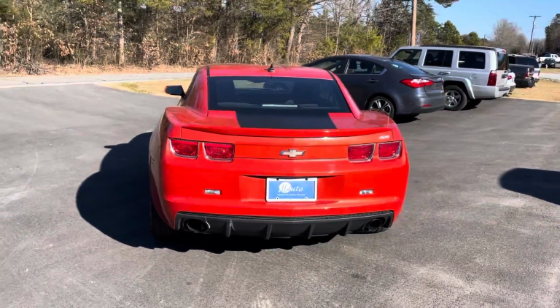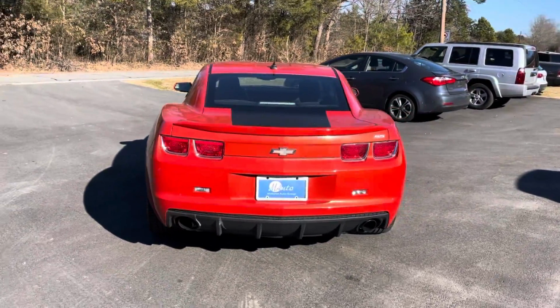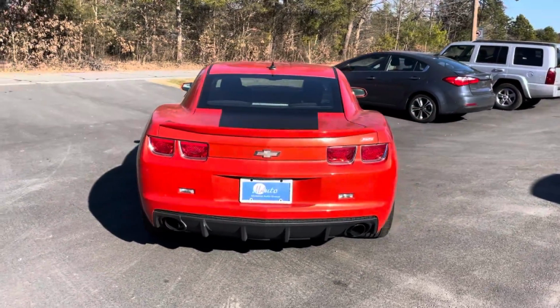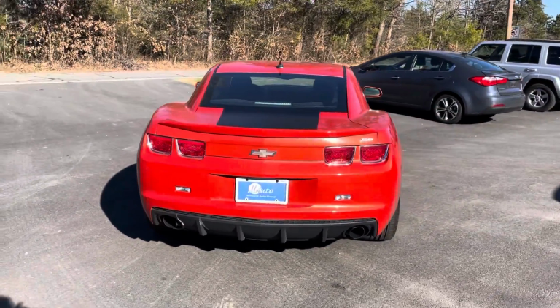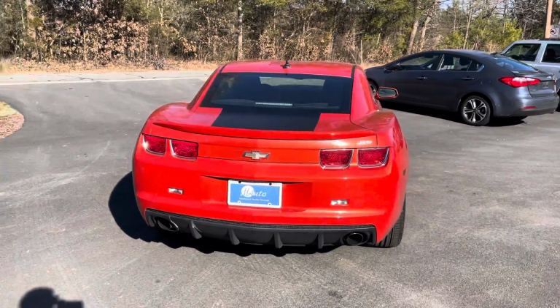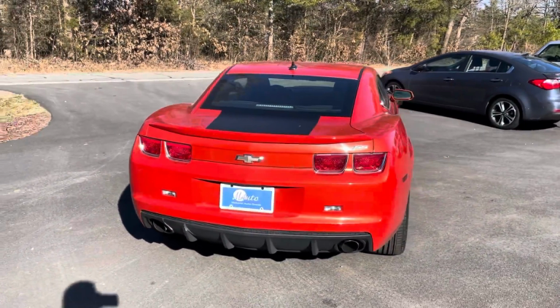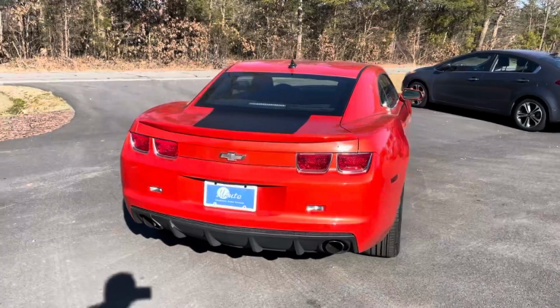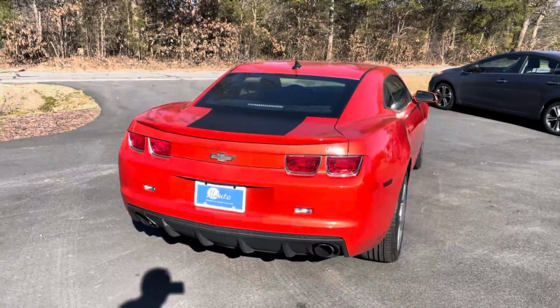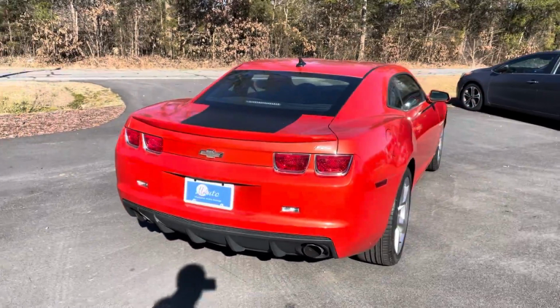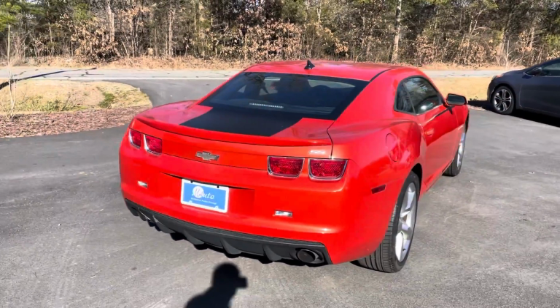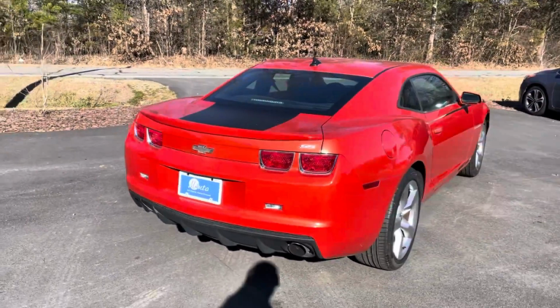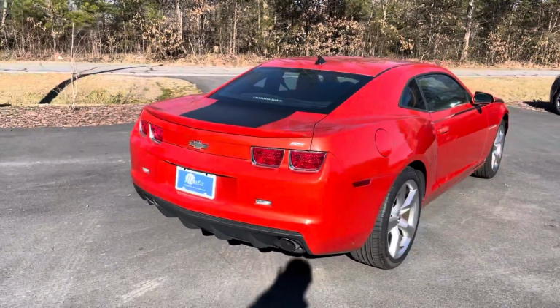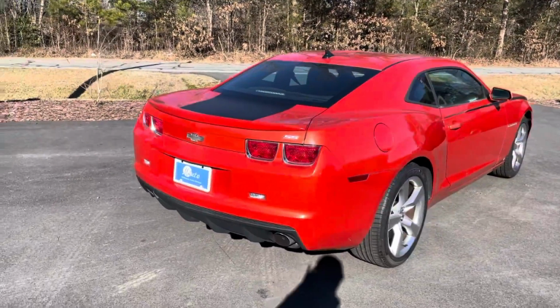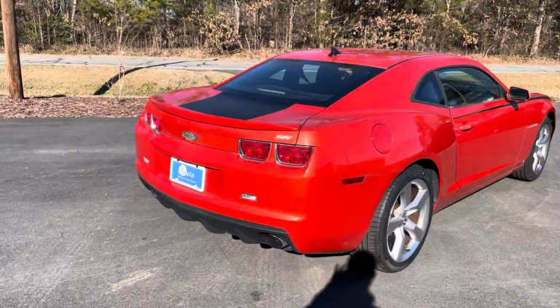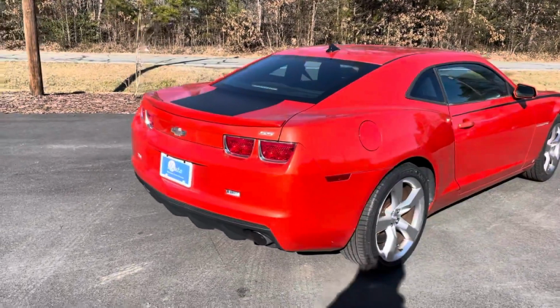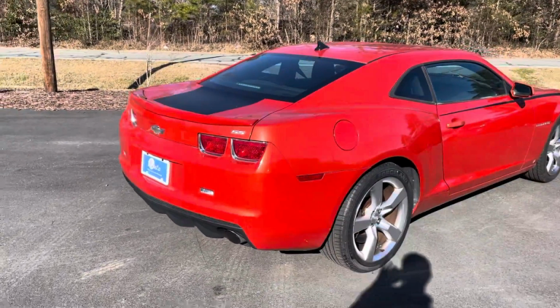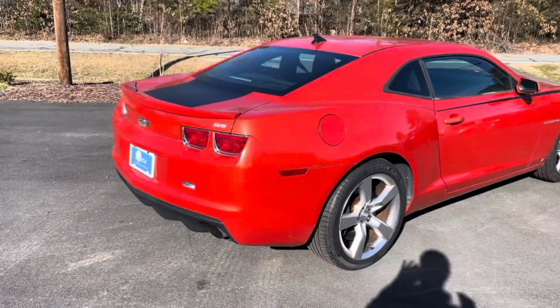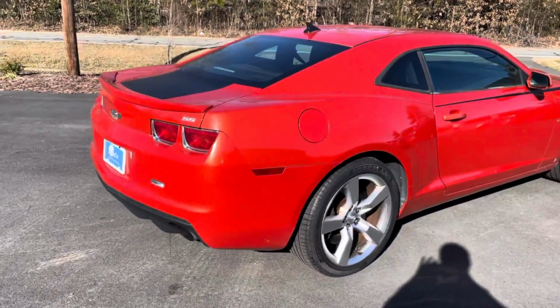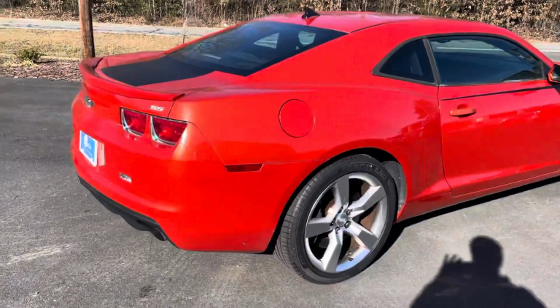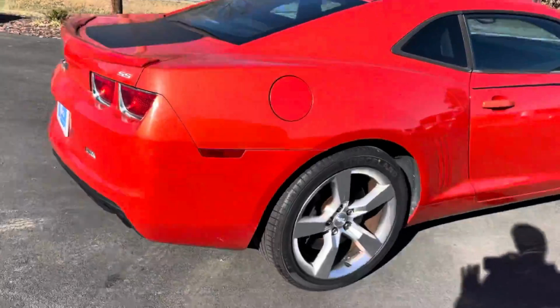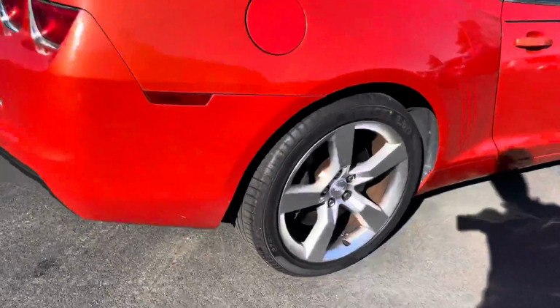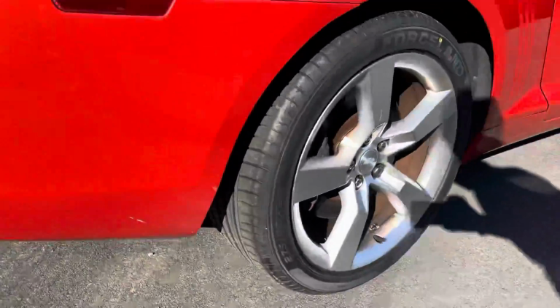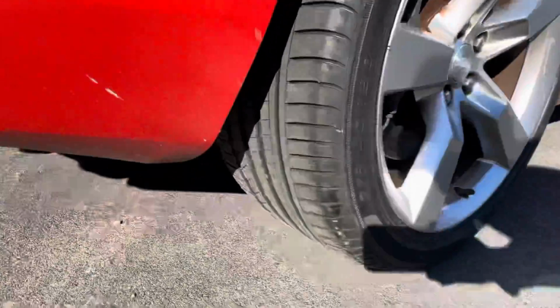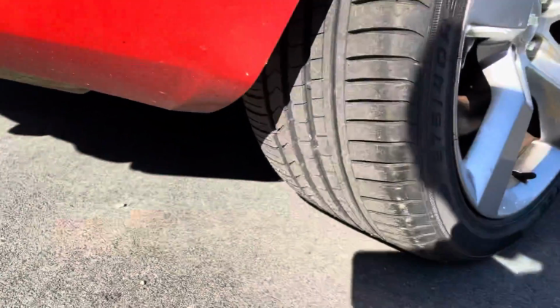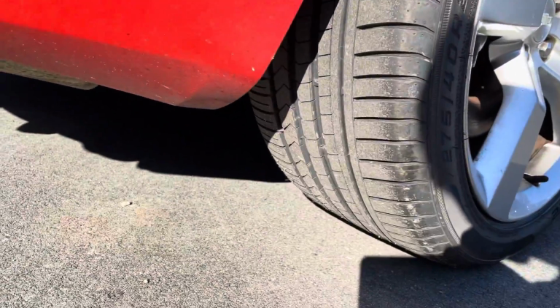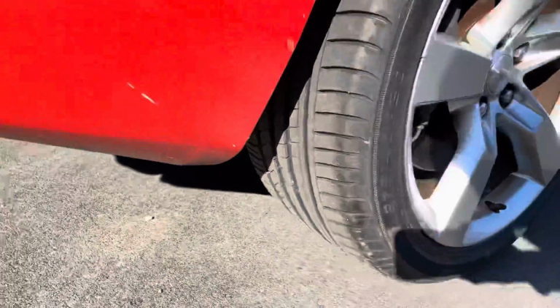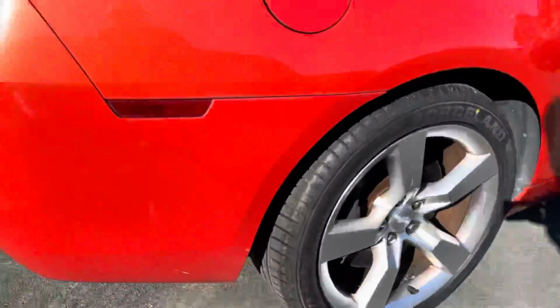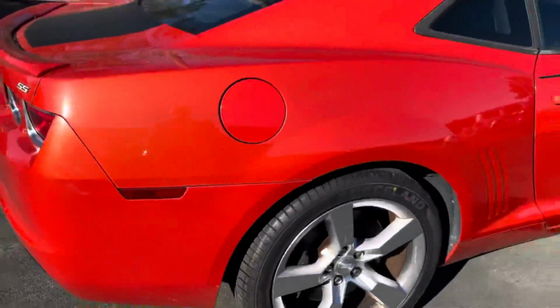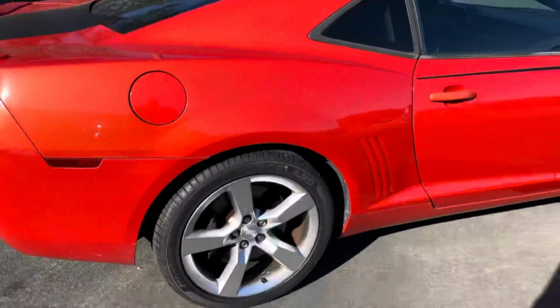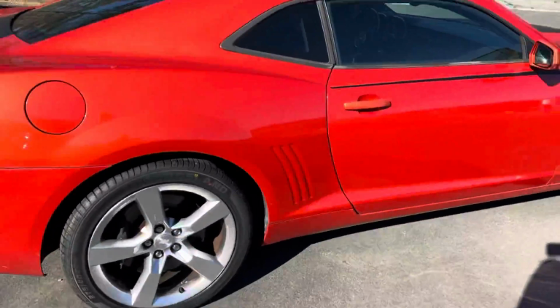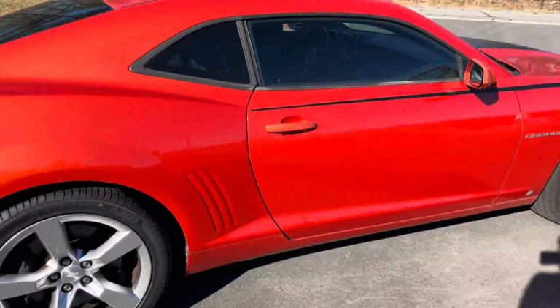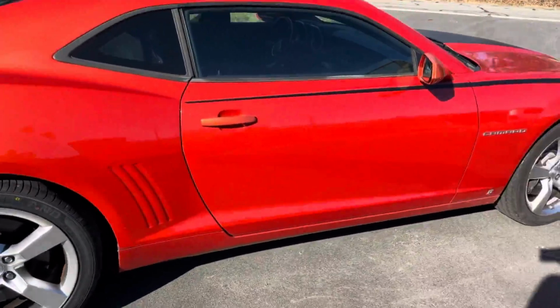This is a one-owner, no-accident Chevy SS. It was adult owned. The tires are new and they match all the way around.